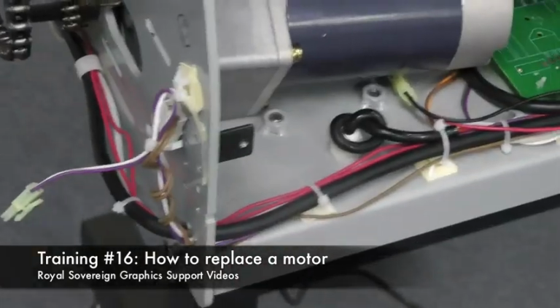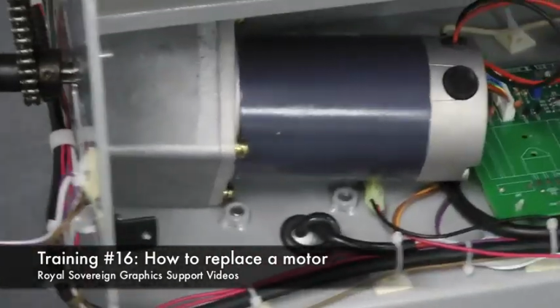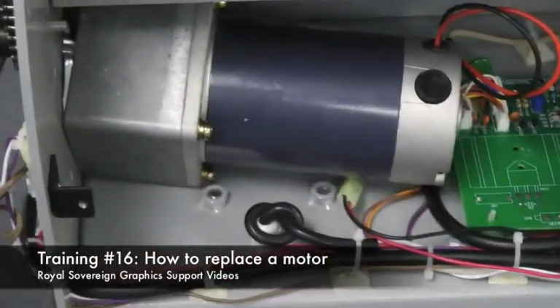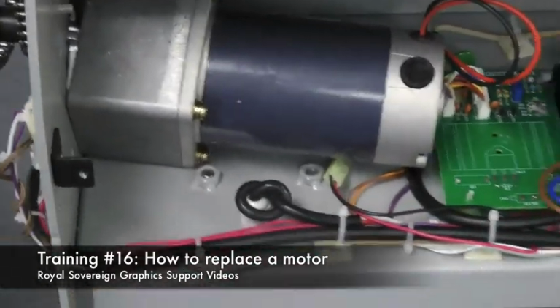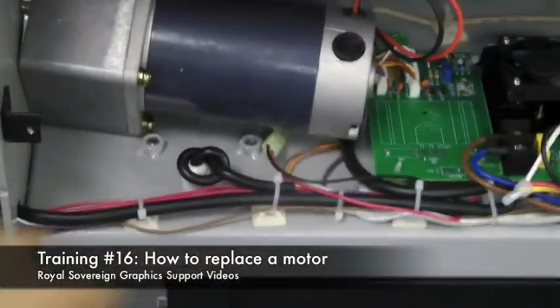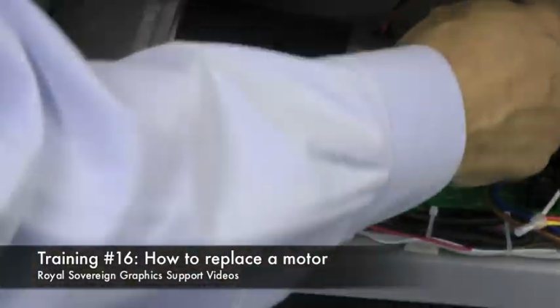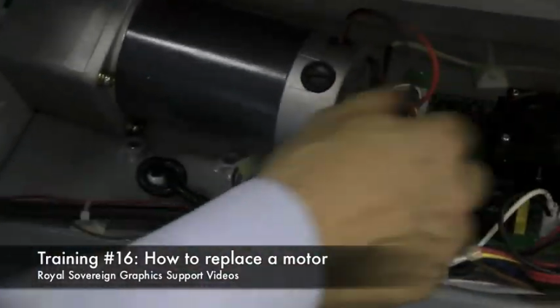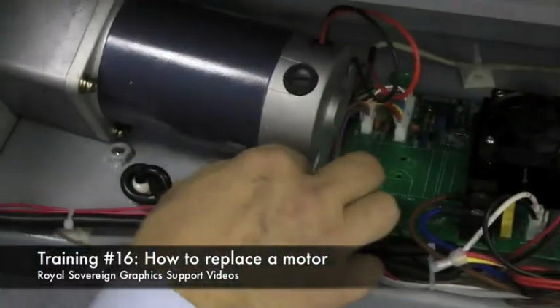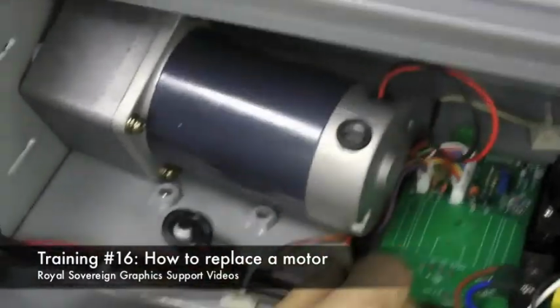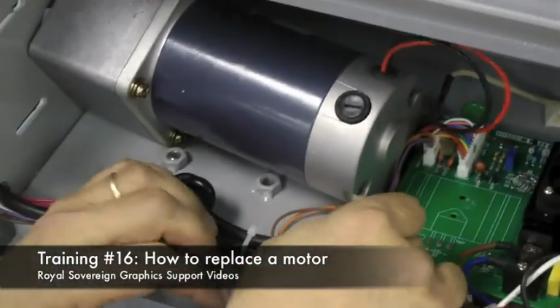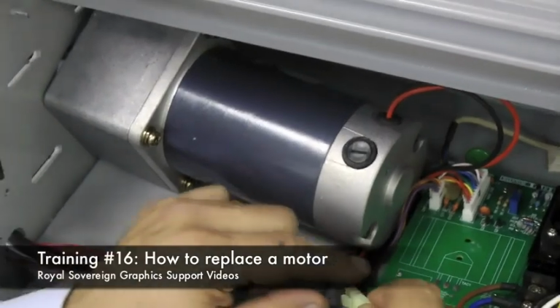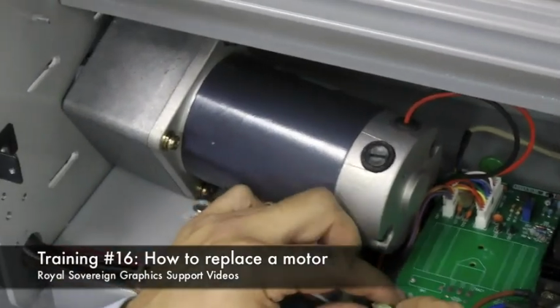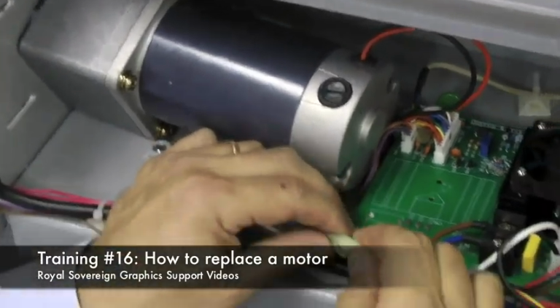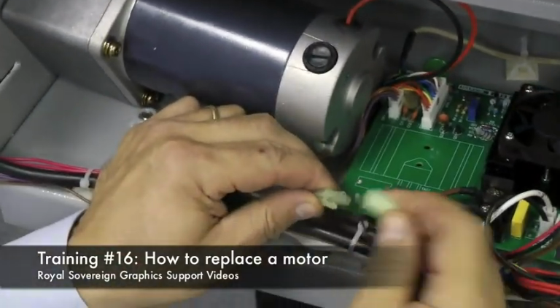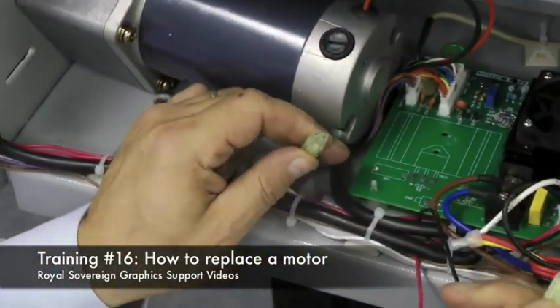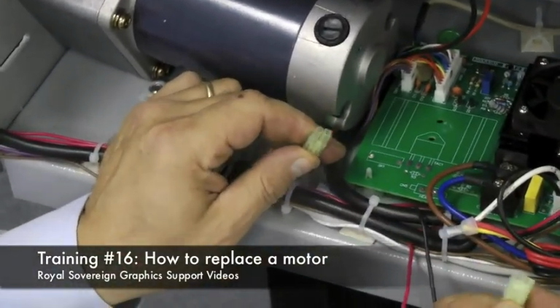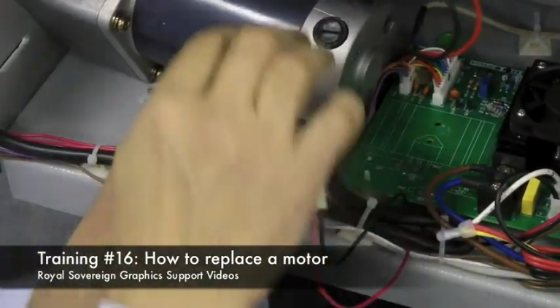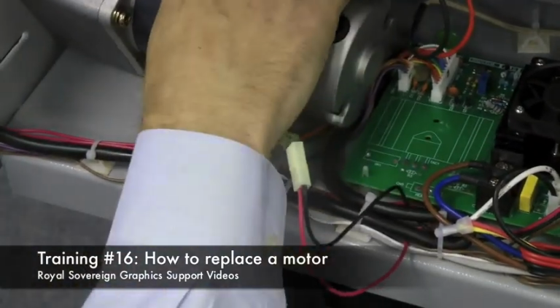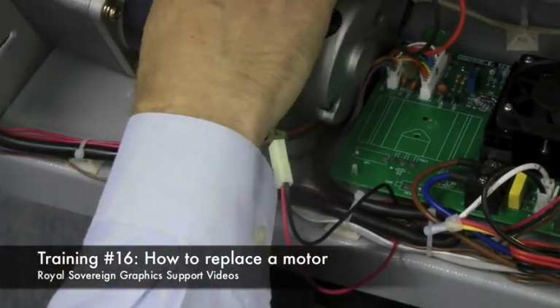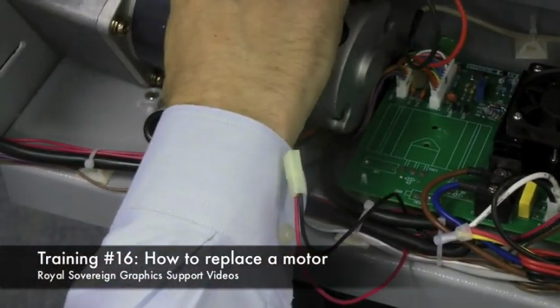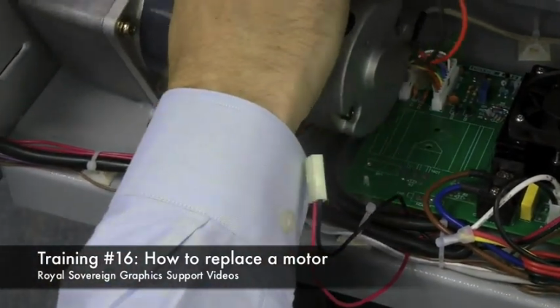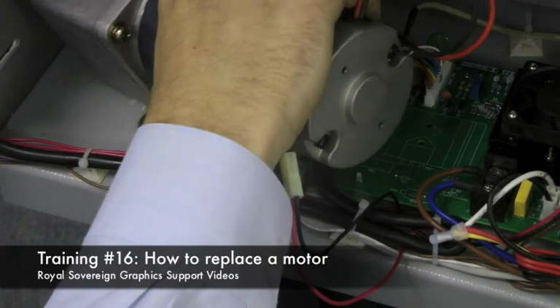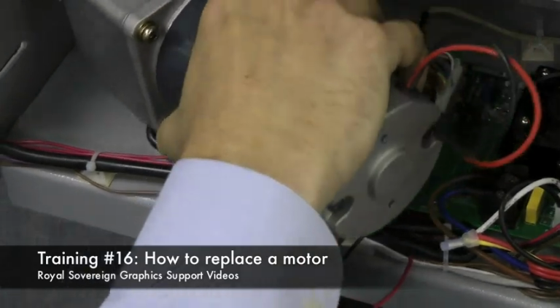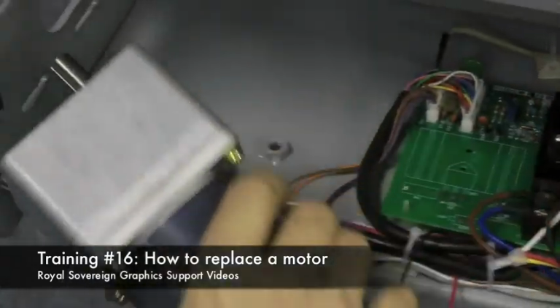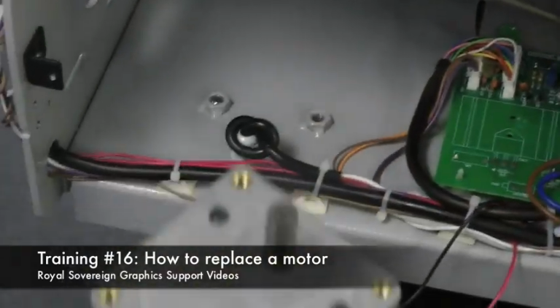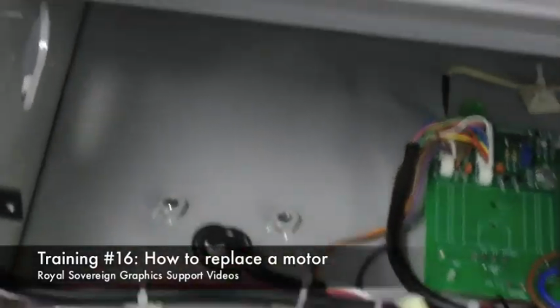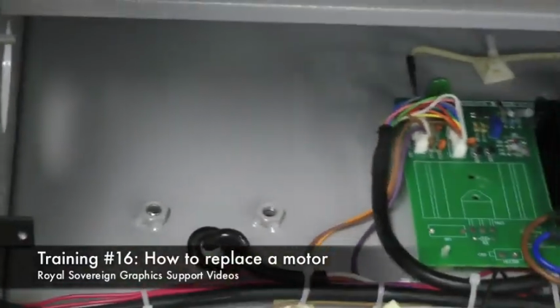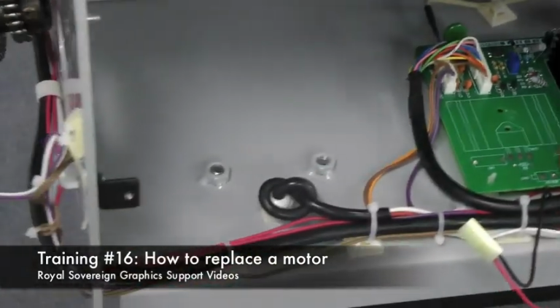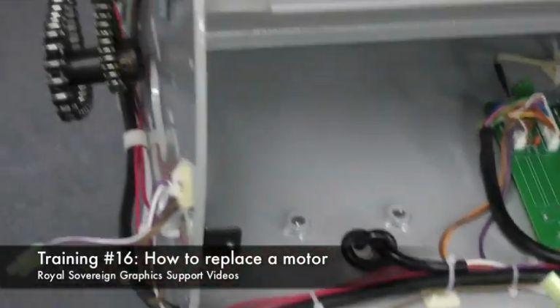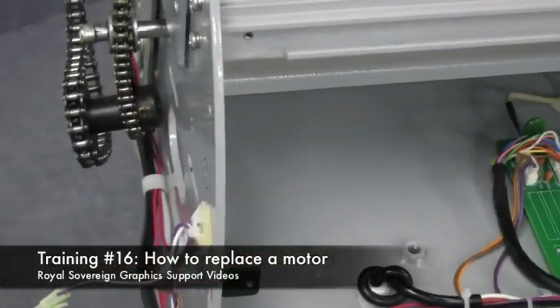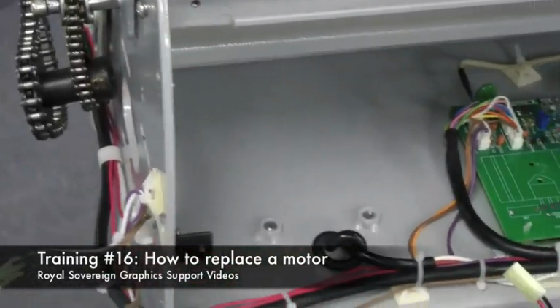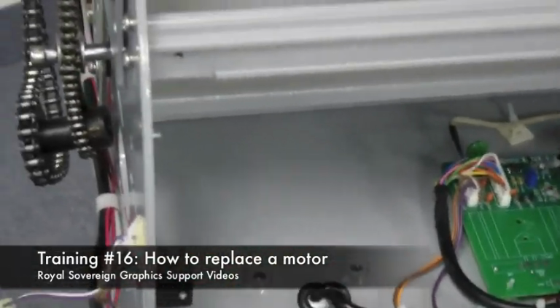Now we come over here and disconnect the power supply to the motor, hold on to the gear, and we can pull out our motor. Now we're ready to replace it with our new motor.